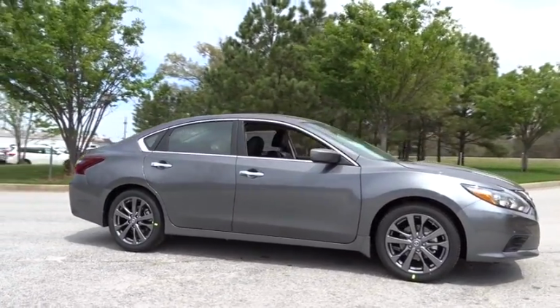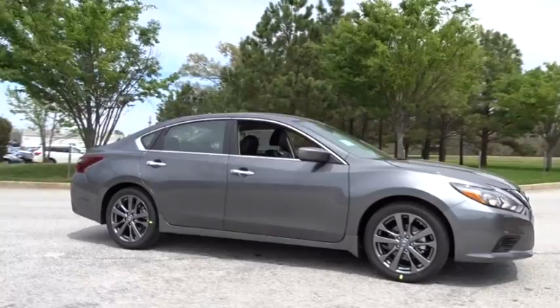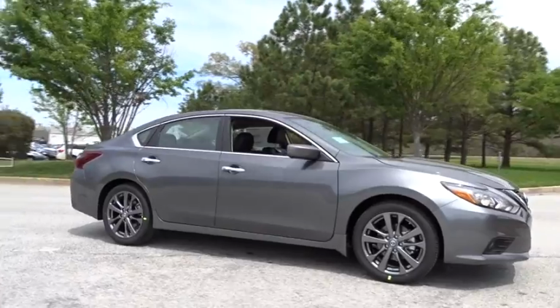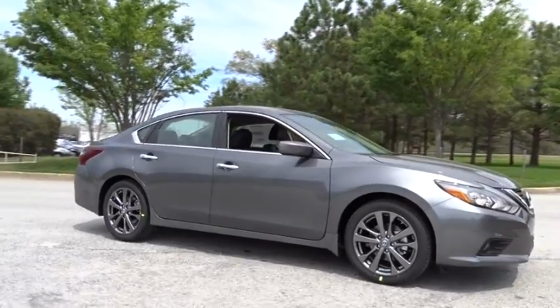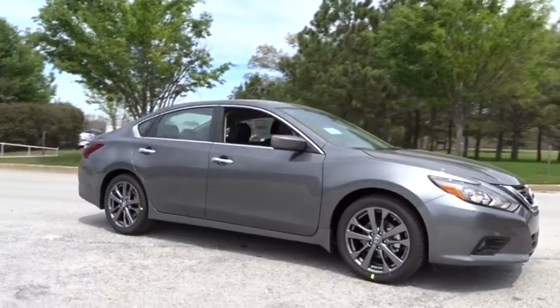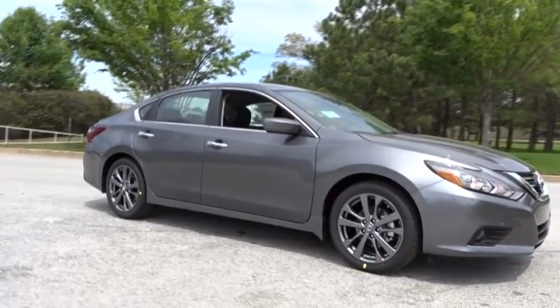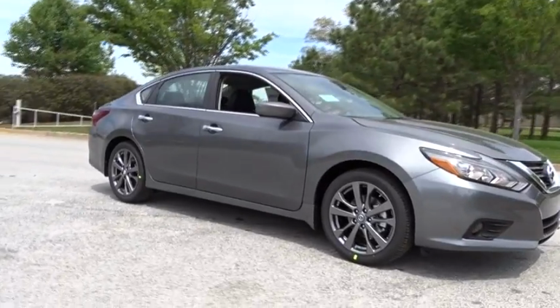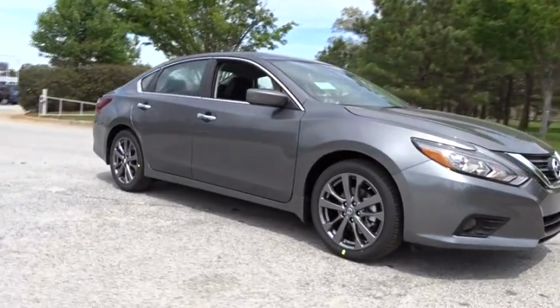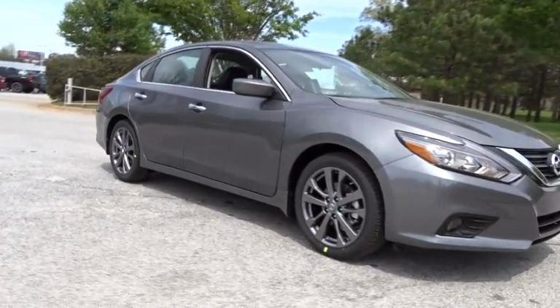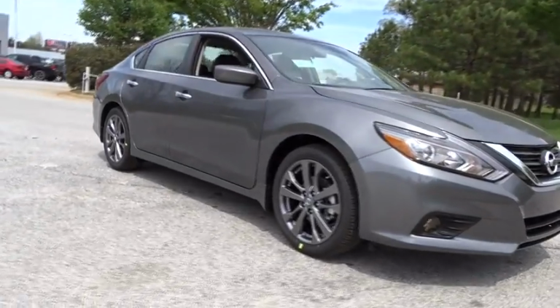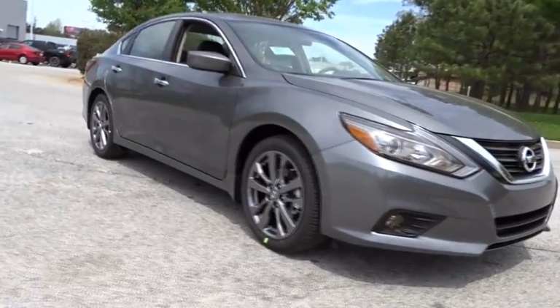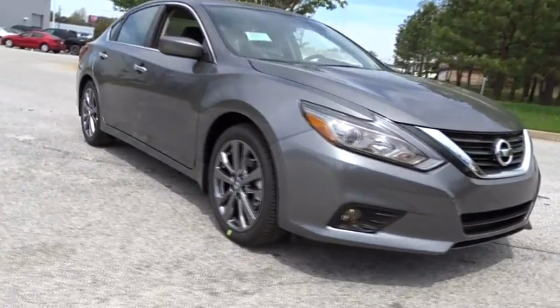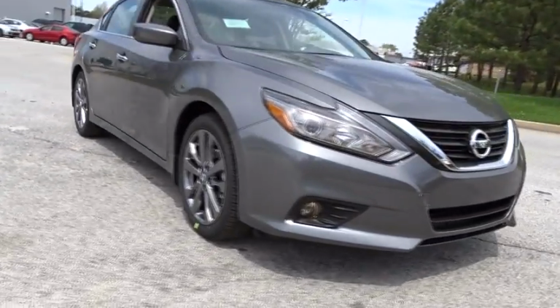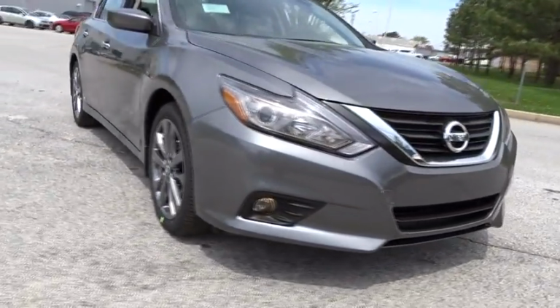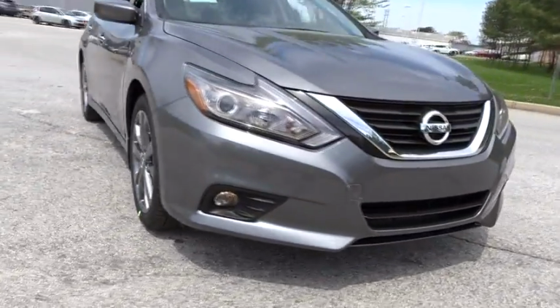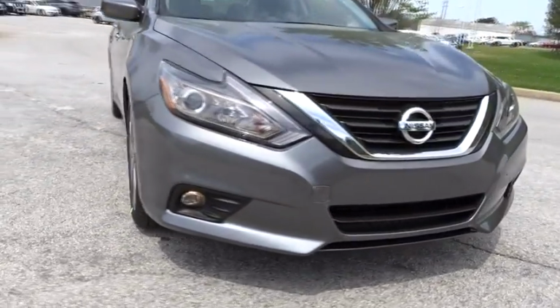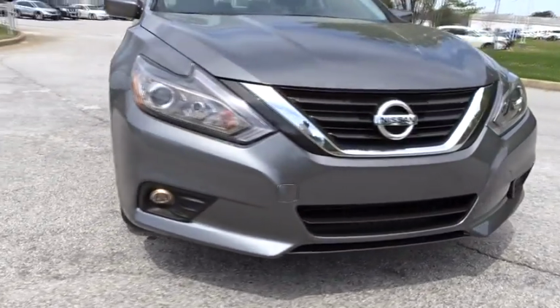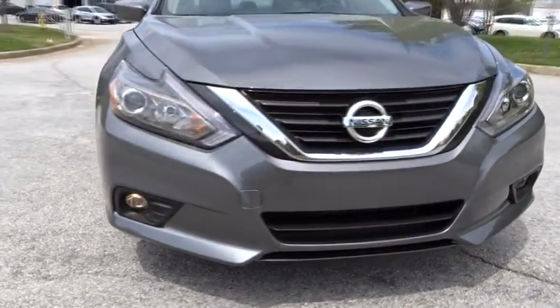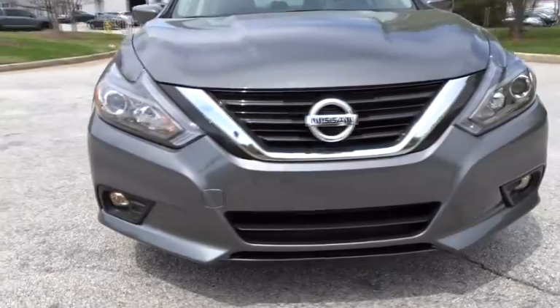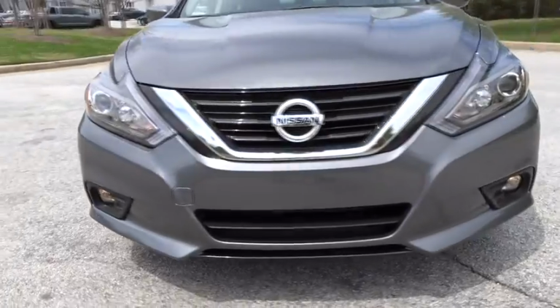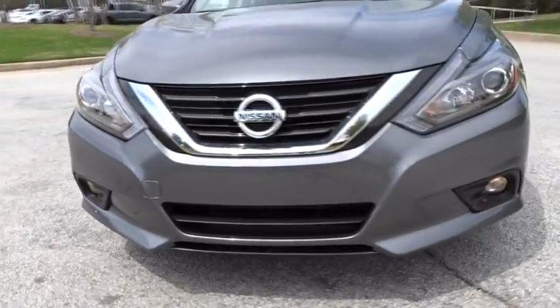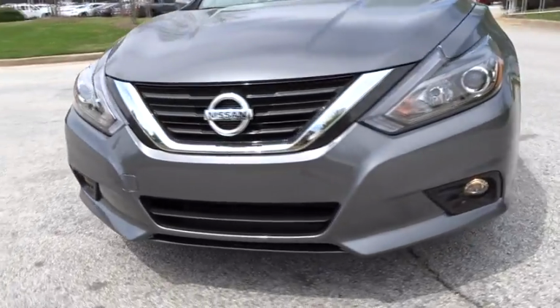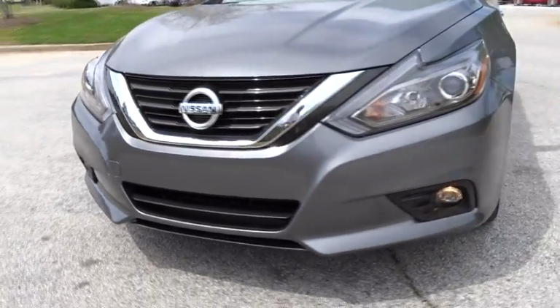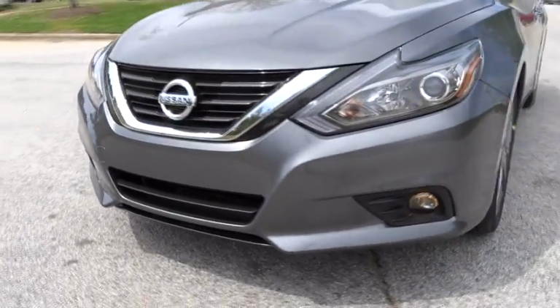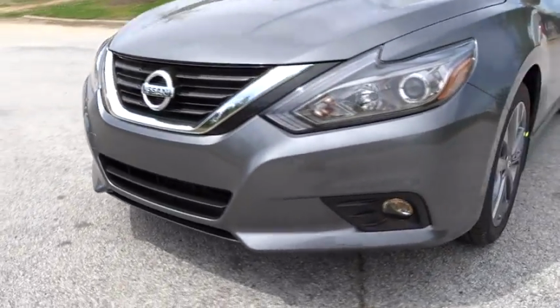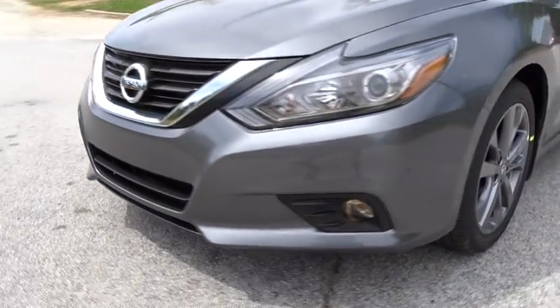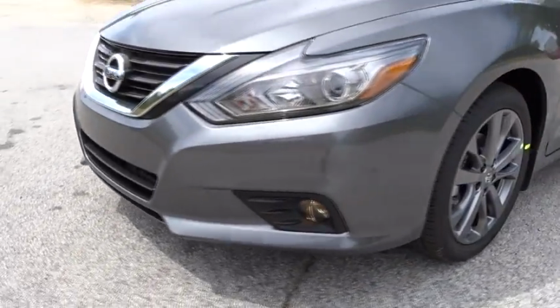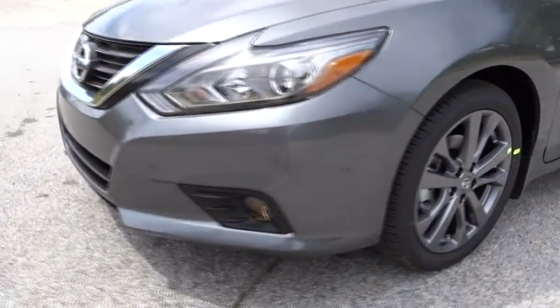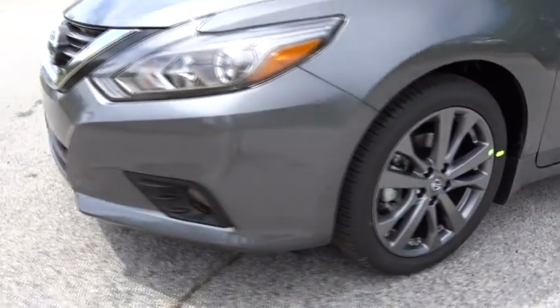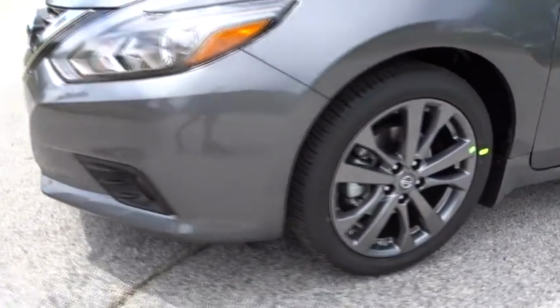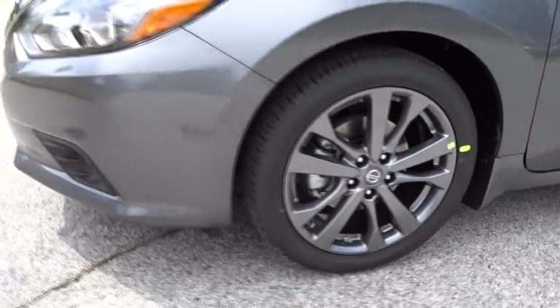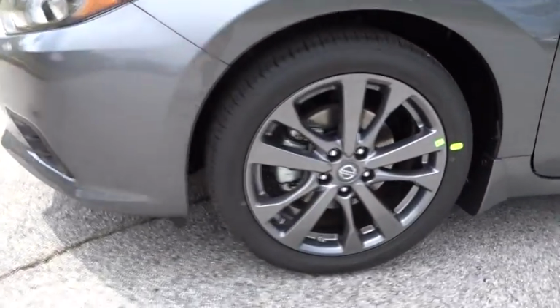Leather wrapped steering wheel. Power steering. Adjustable steering wheel. Keyless start. Cruise control. Aluminum wheels. Four wheel disc brakes. Rear defrost. Front wheel drive.